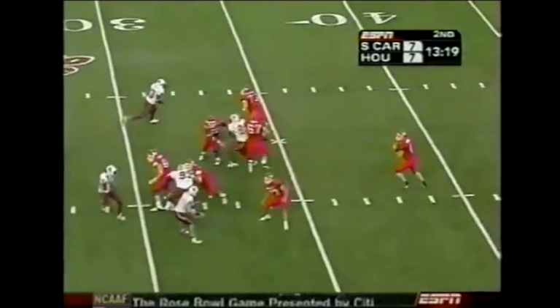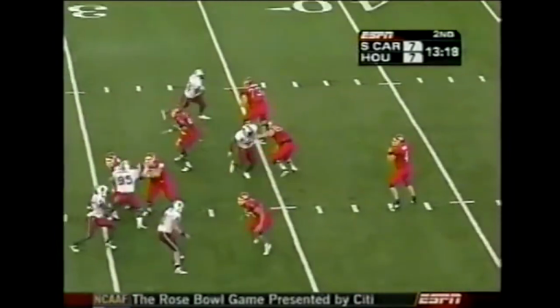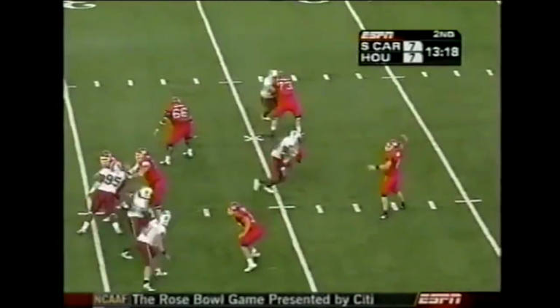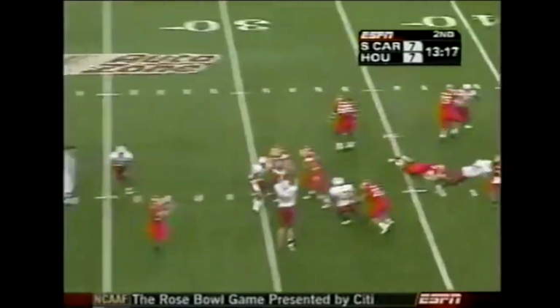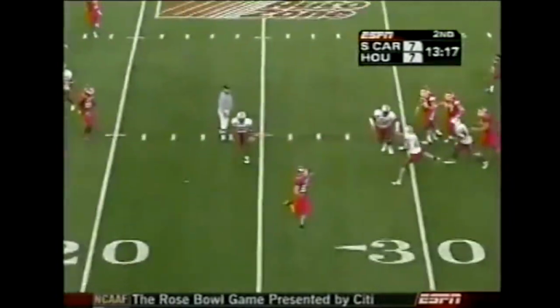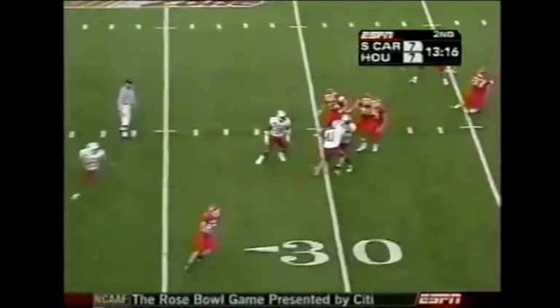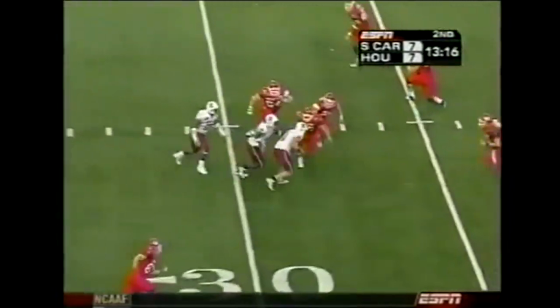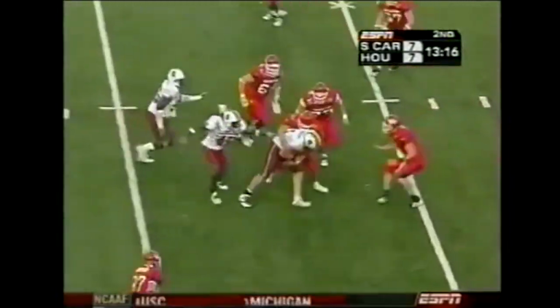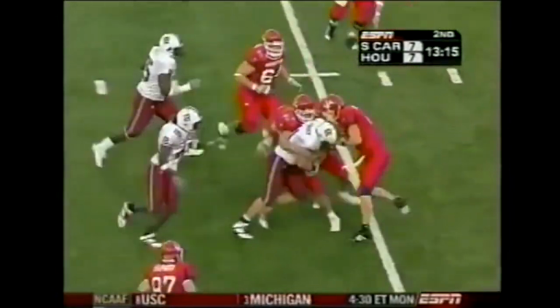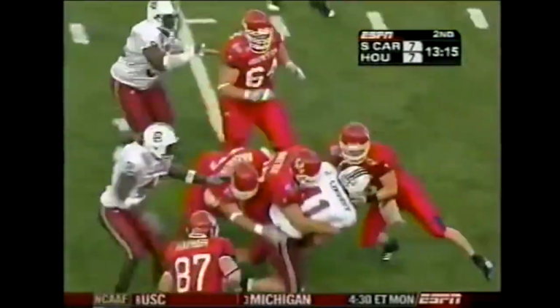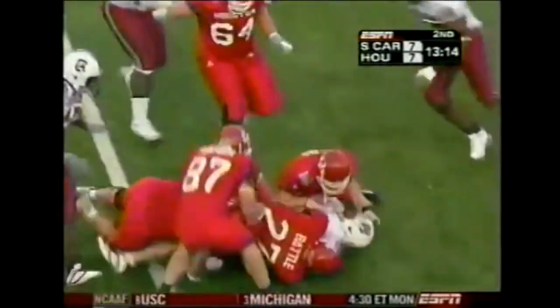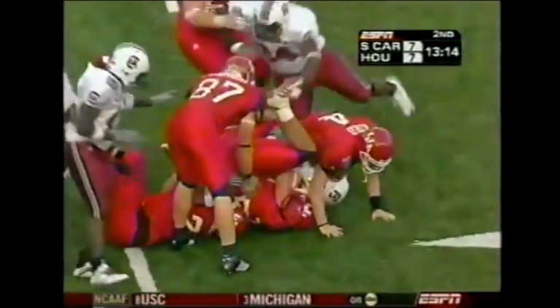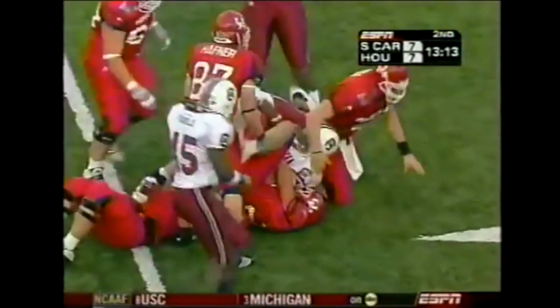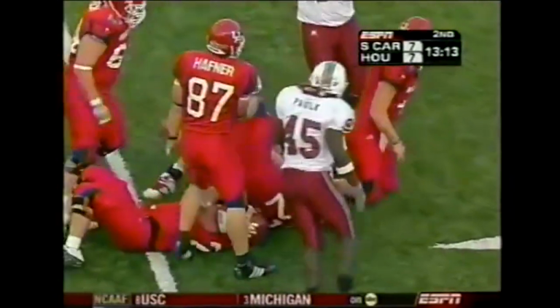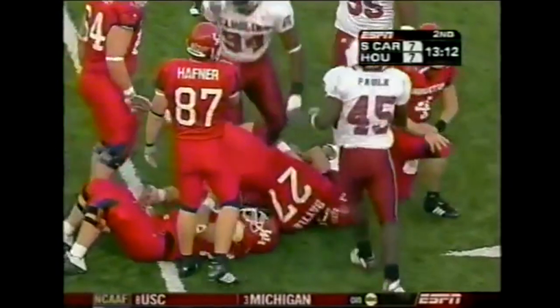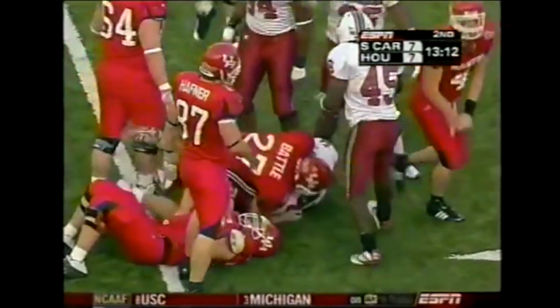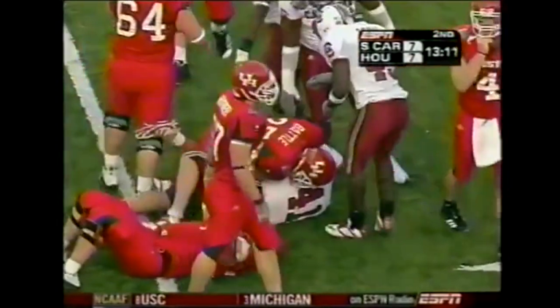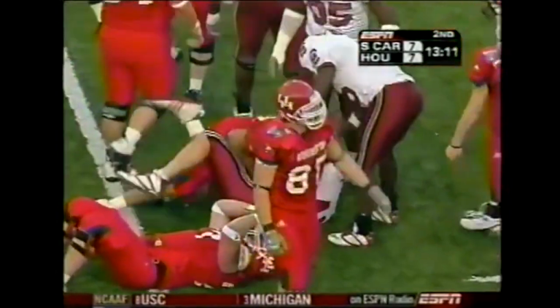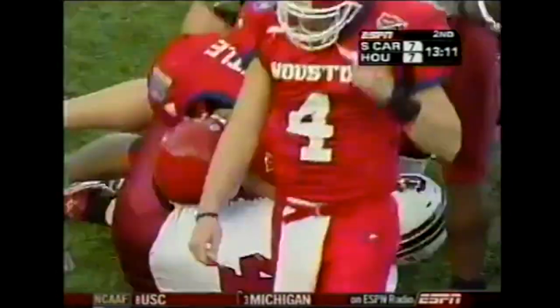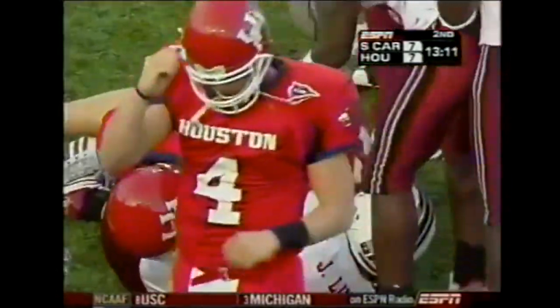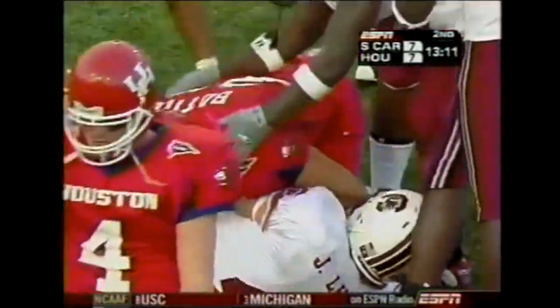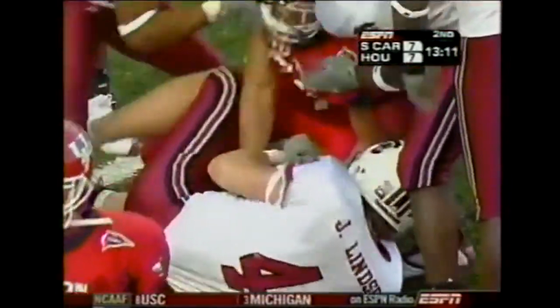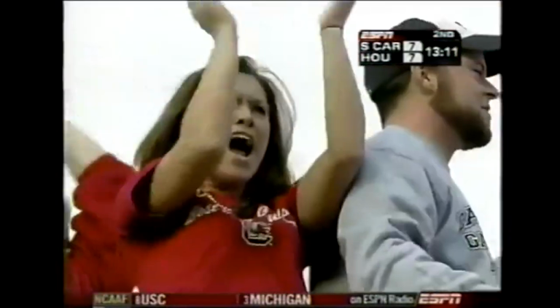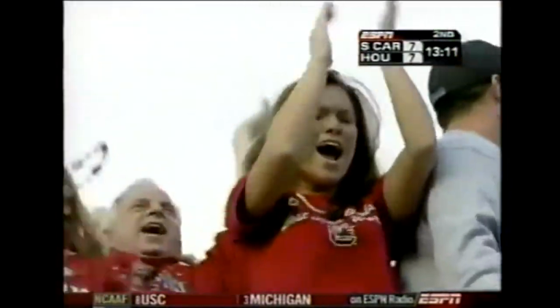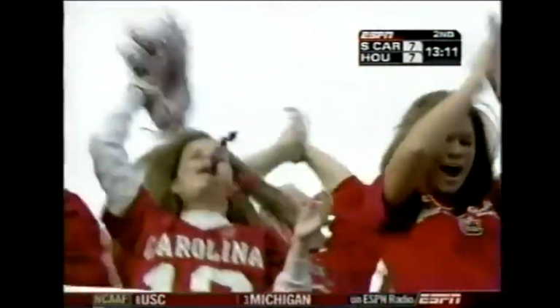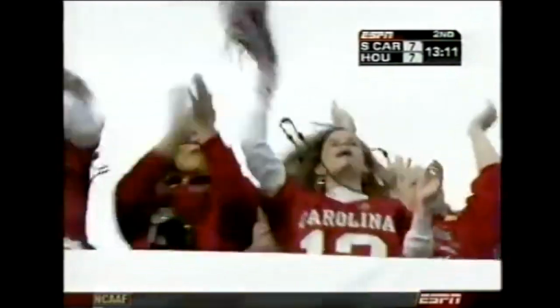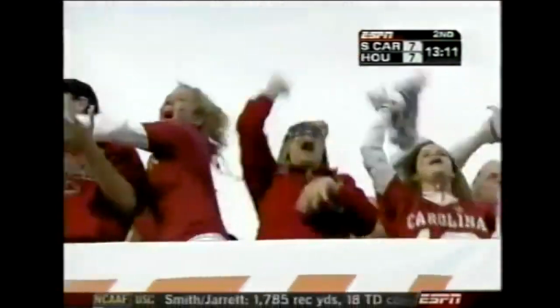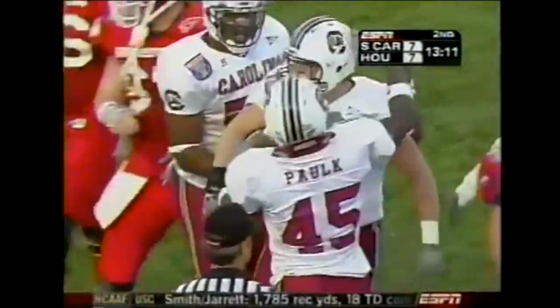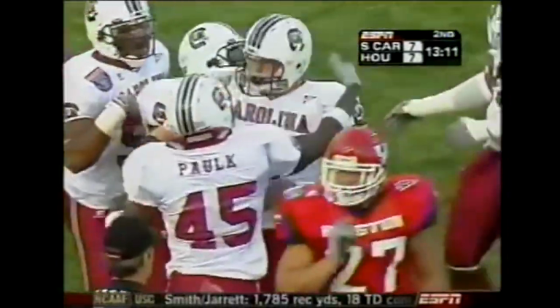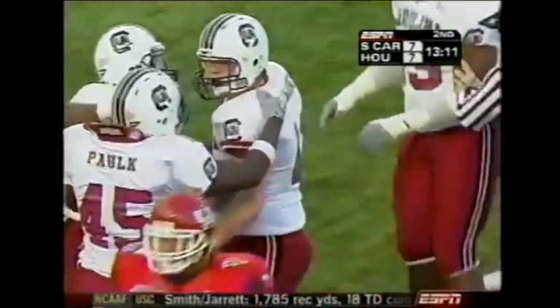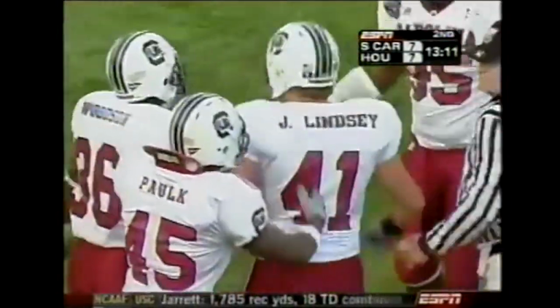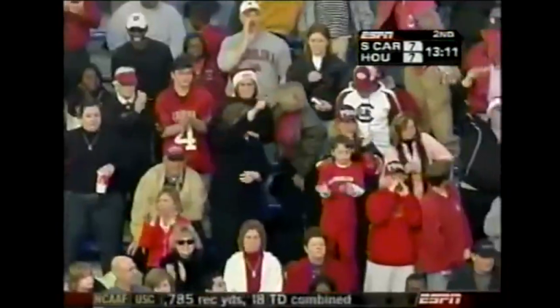Play action on second down and long — the ball knocked down at the line and intercepted. Picked off by Jordan Lindsay. What a great play by Lindsay — he just reaches out and snatches it.